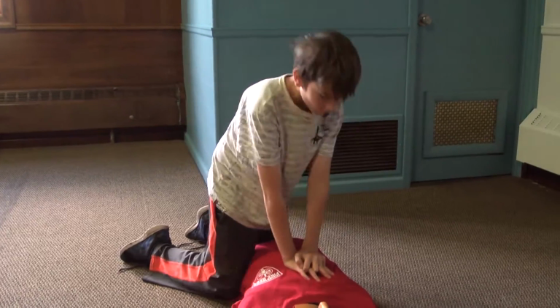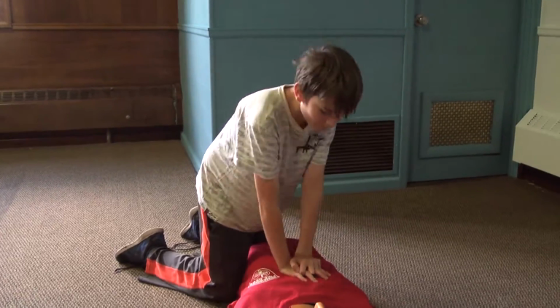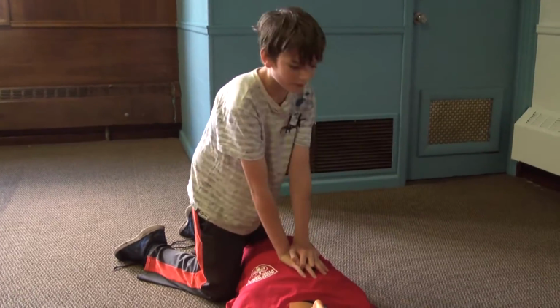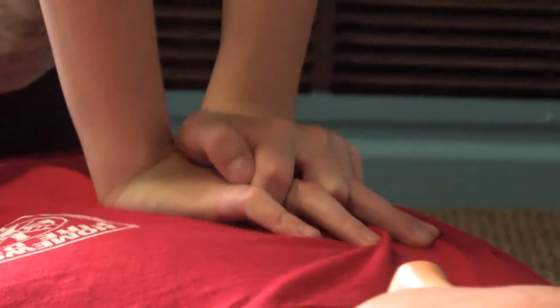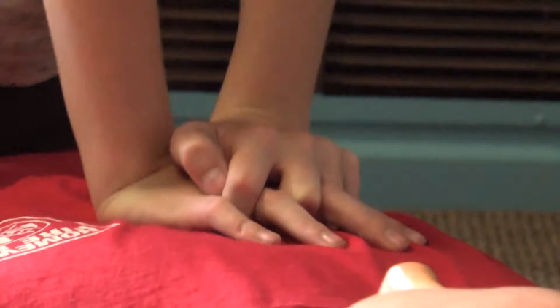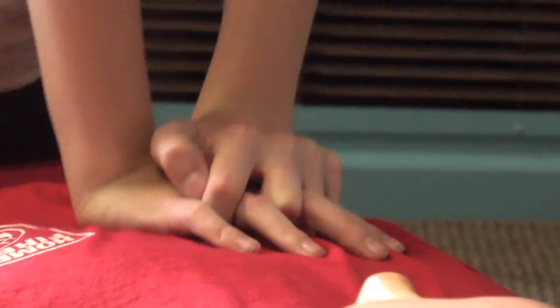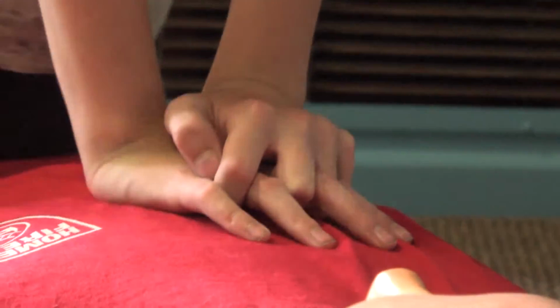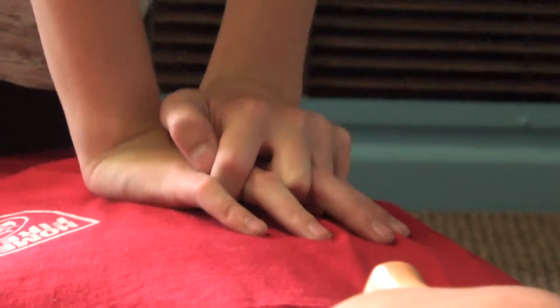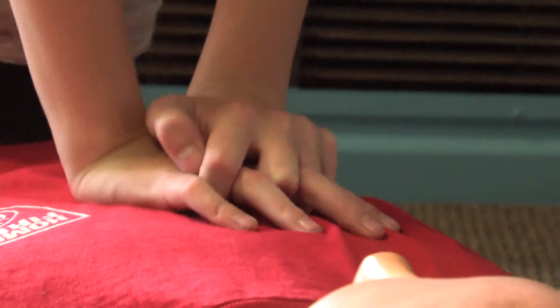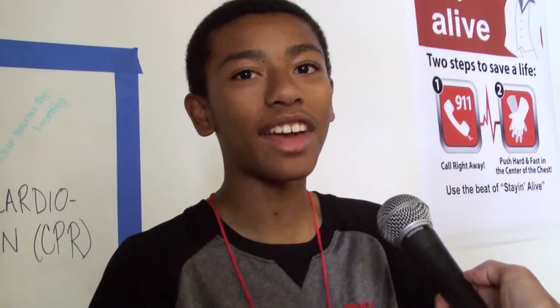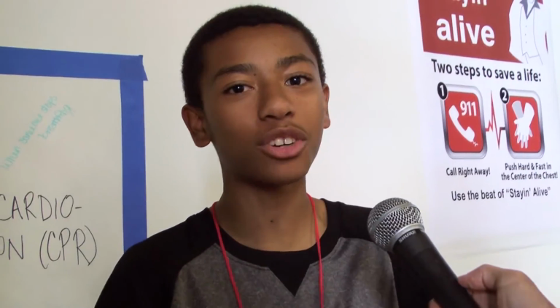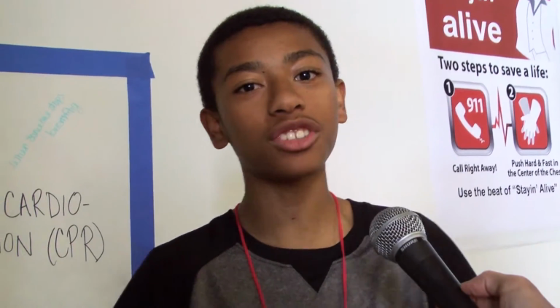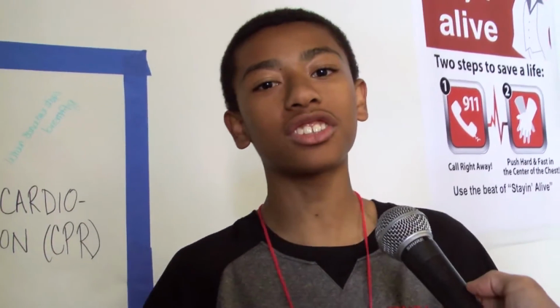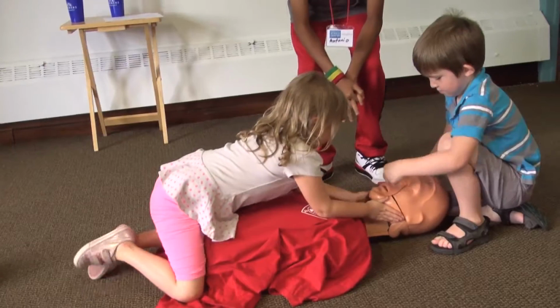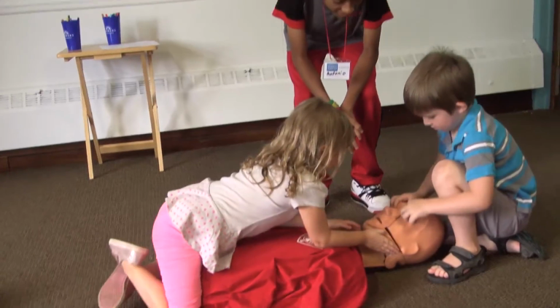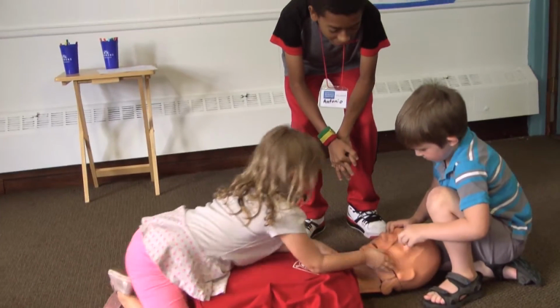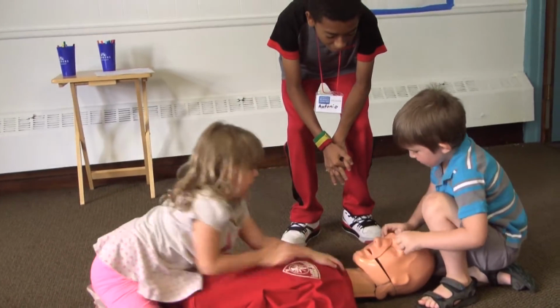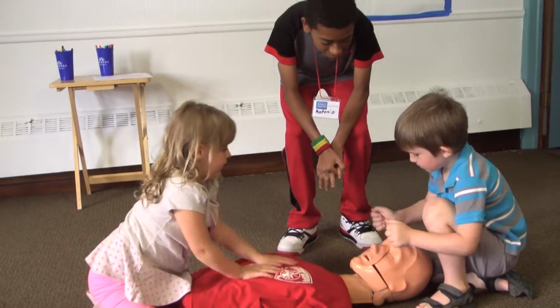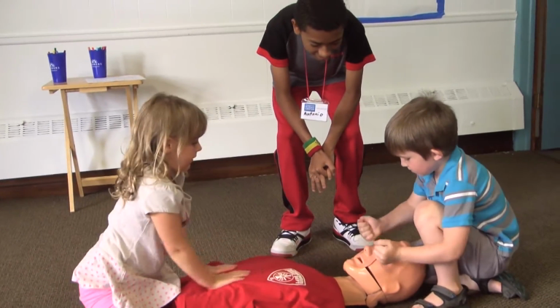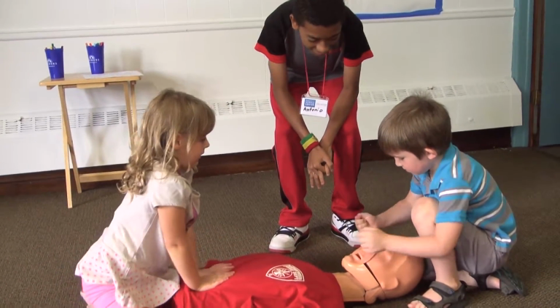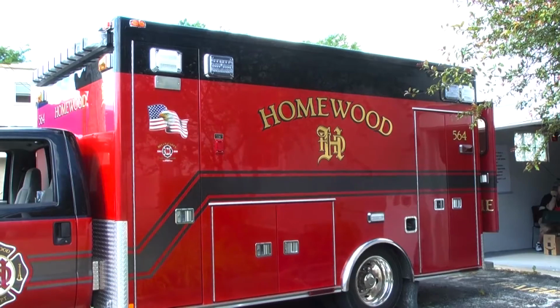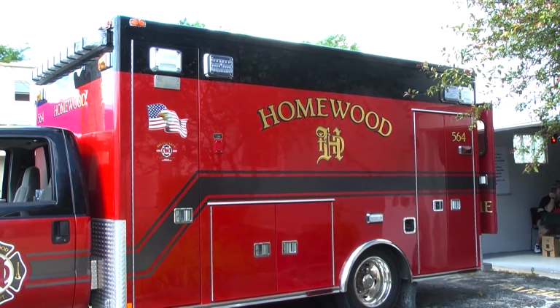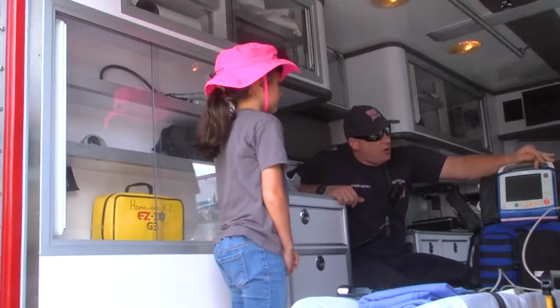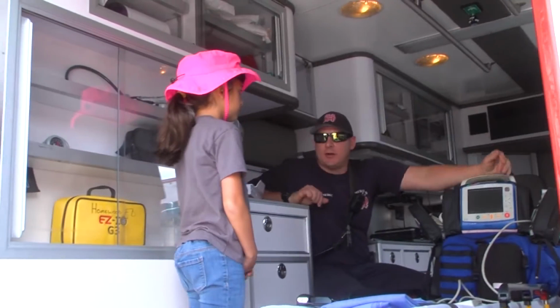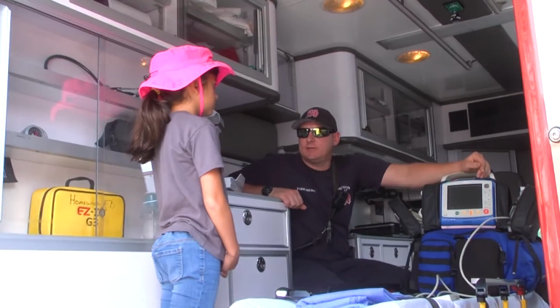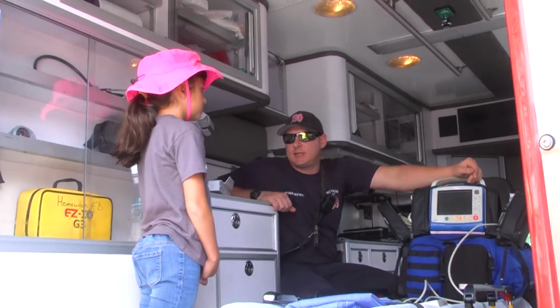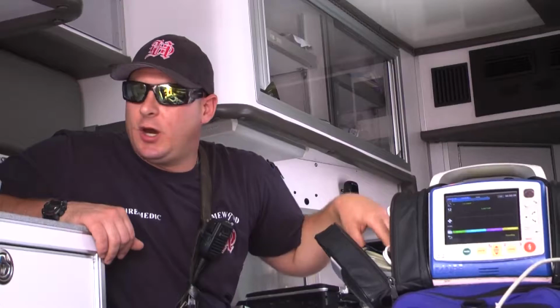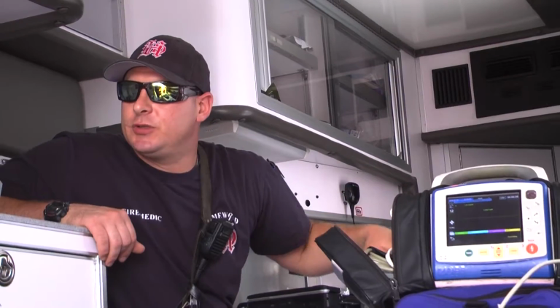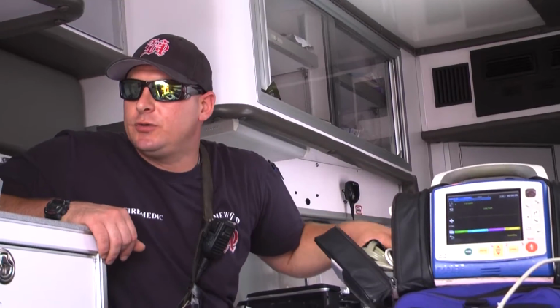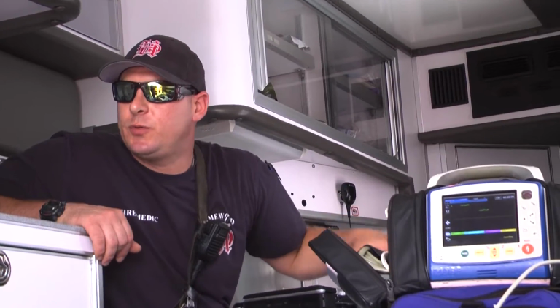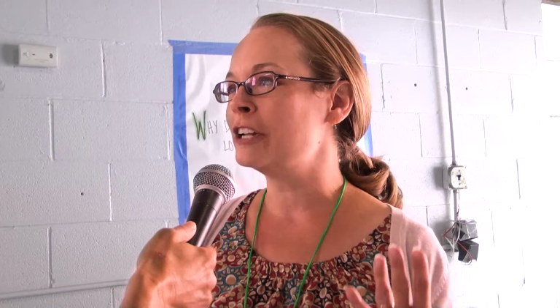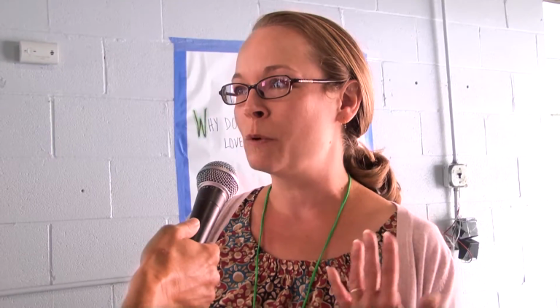What we're doing here is teaching people how to do CPR and how general citizens can help save lives. We had an ambulance here so the kids were able to get on the ambulance and learn how to call 911.